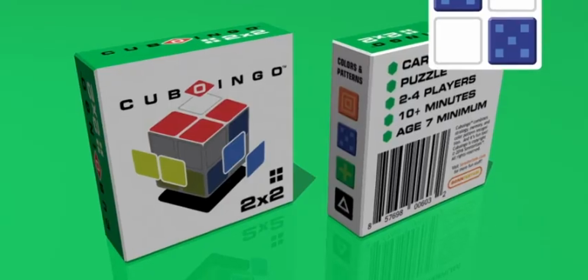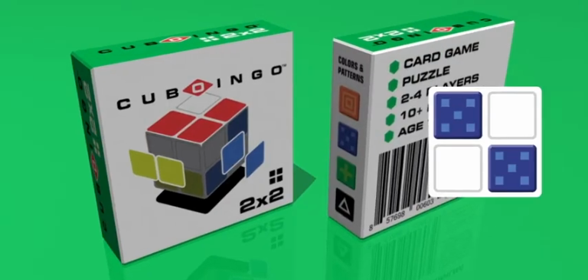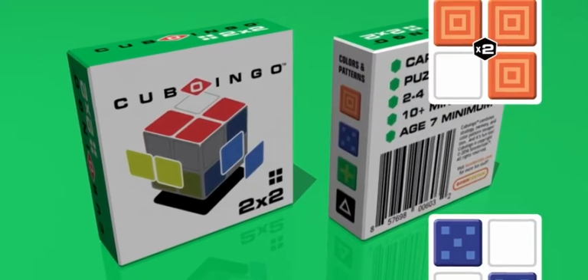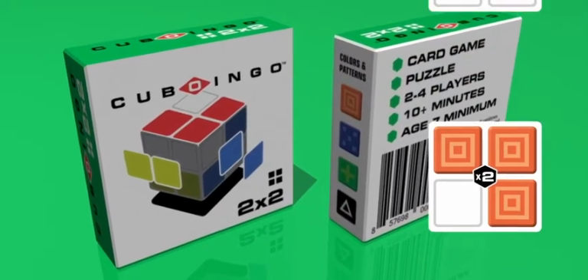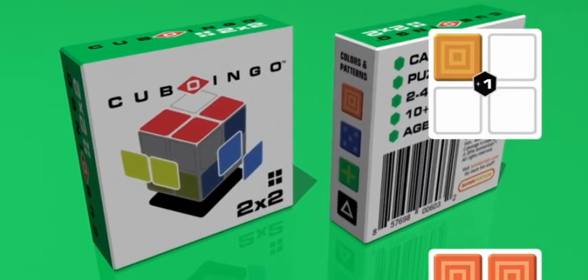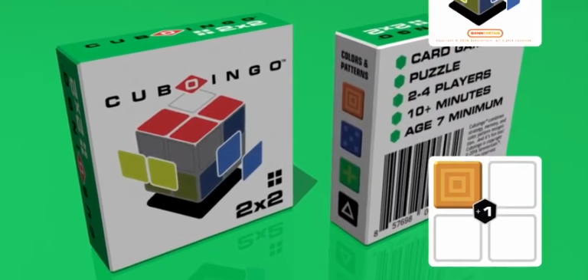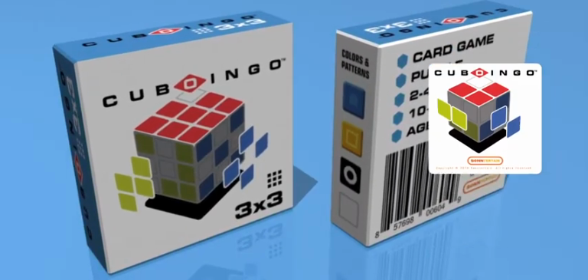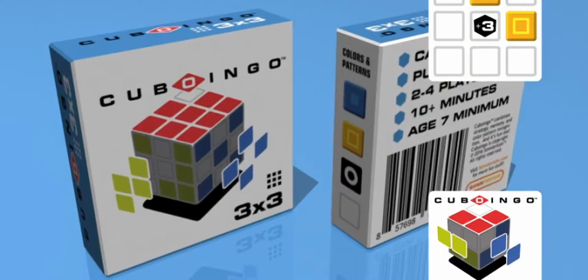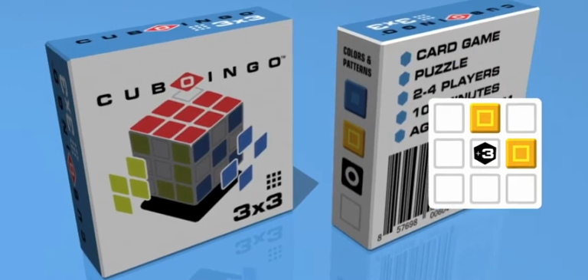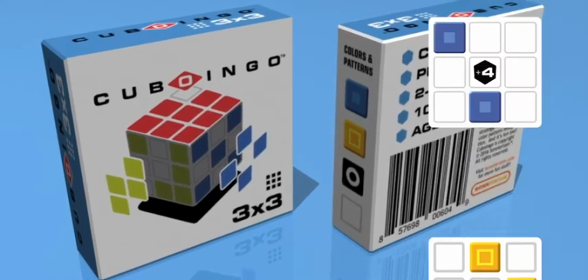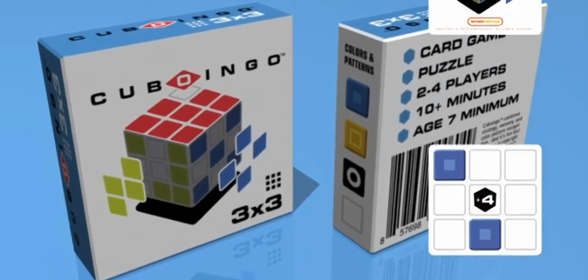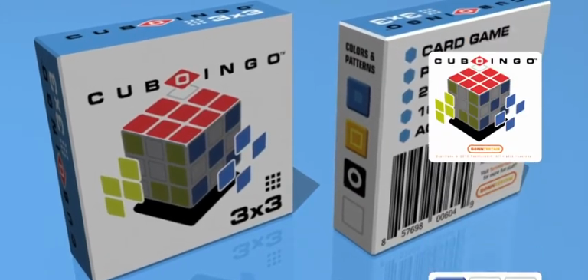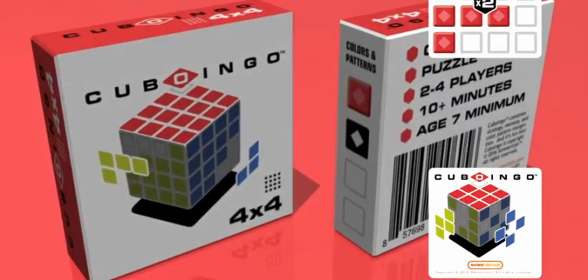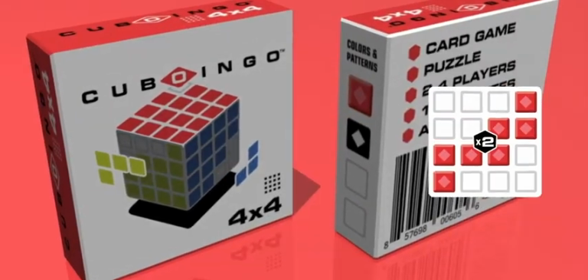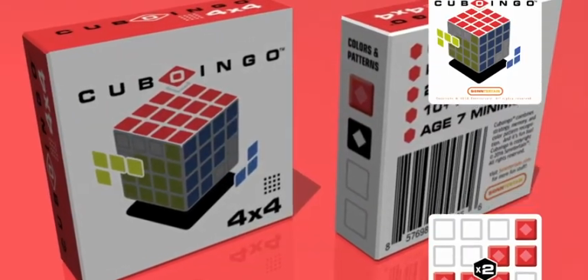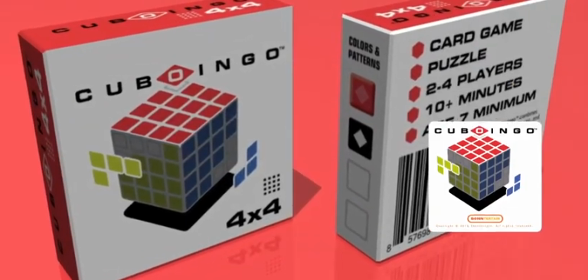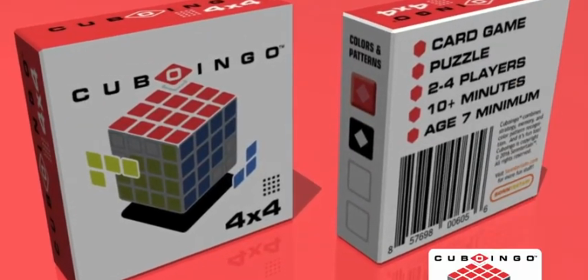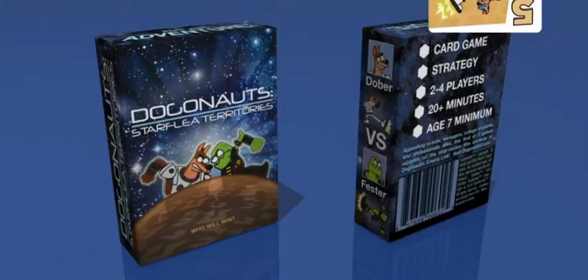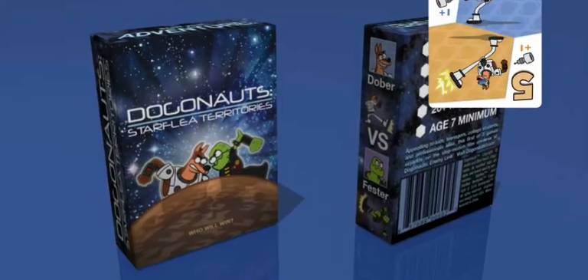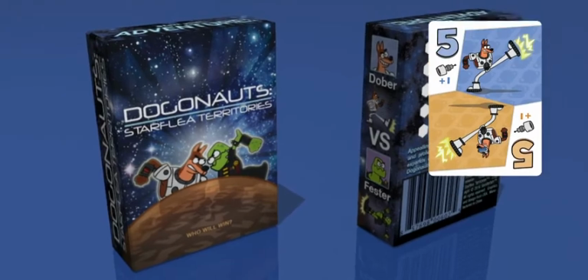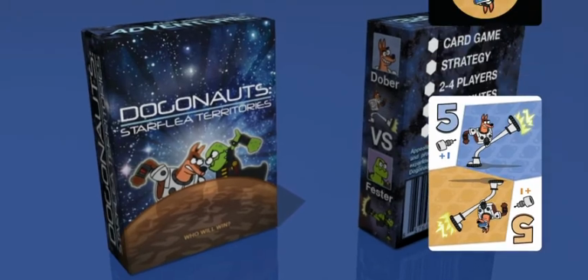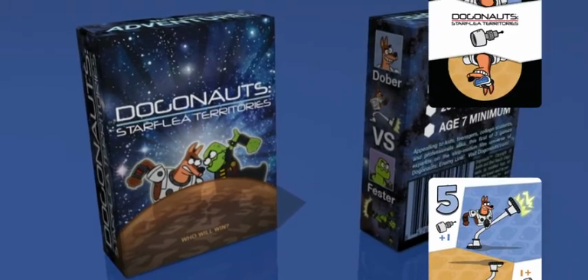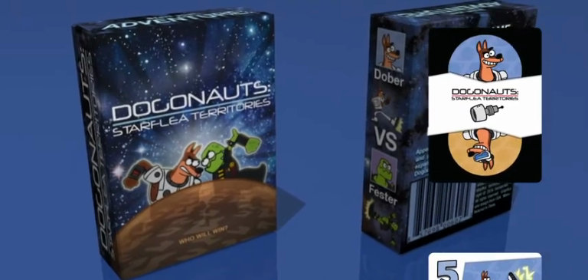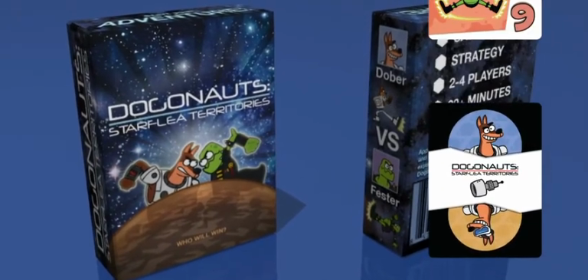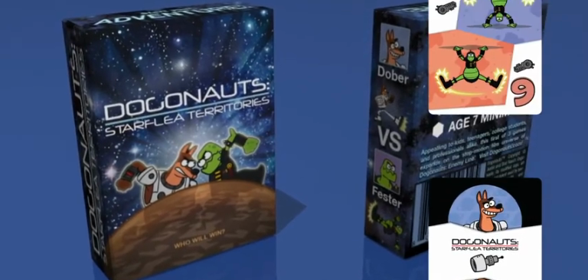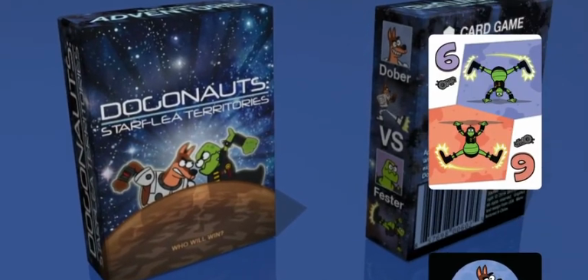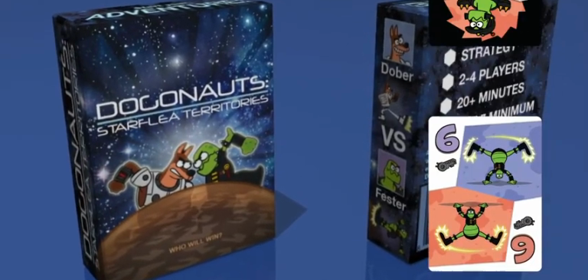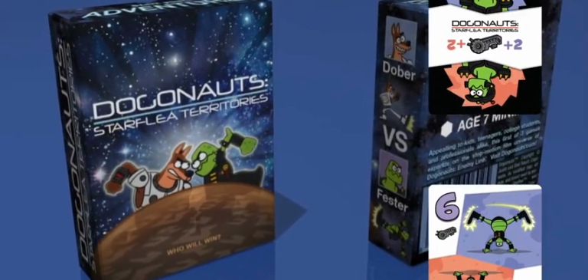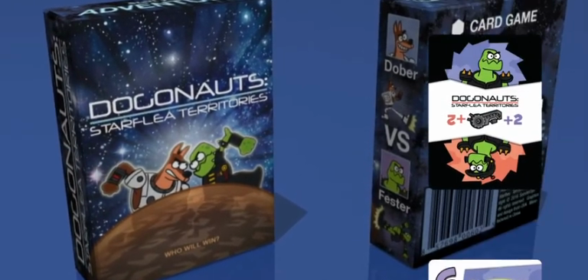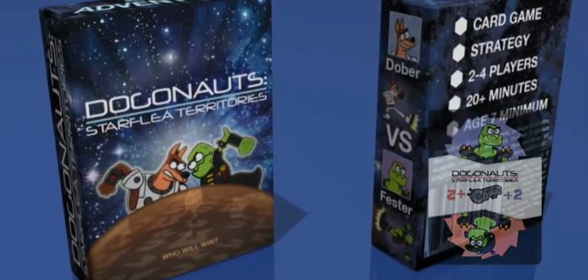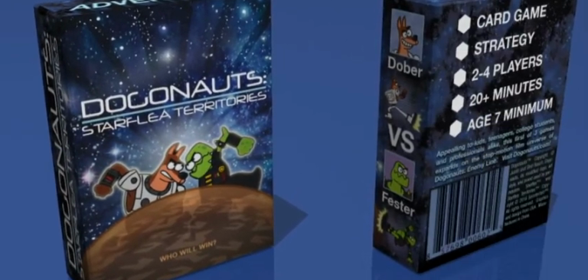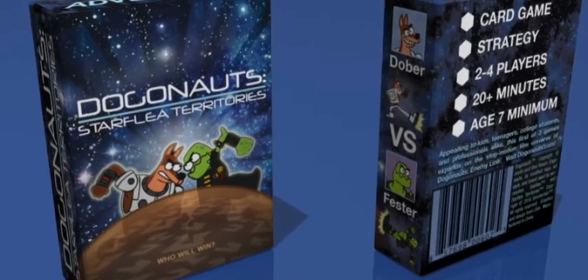Cuboingo challenges you to match colored patterns to fill up an imaginary cube. Choose from three different games ranging in complexity. Dogonauts has arch enemies Dober the Space Dog and Fester the Space Flea battle for territories and parts to repair their ships.